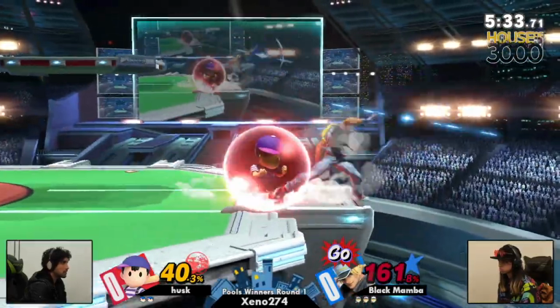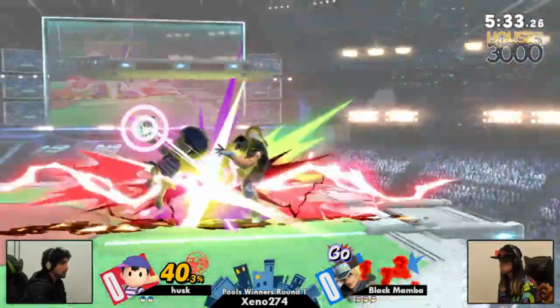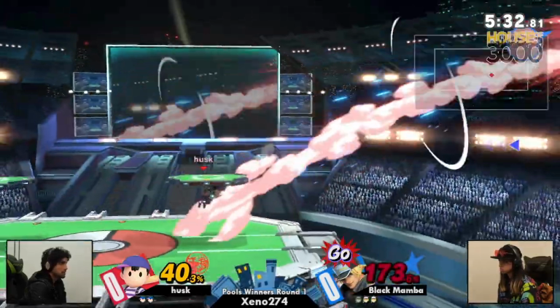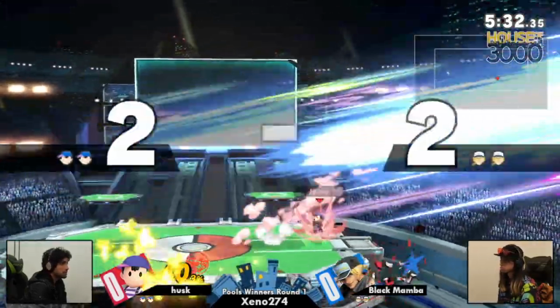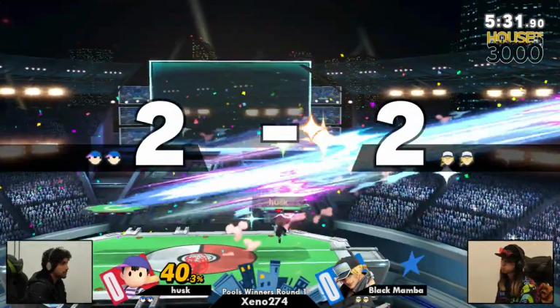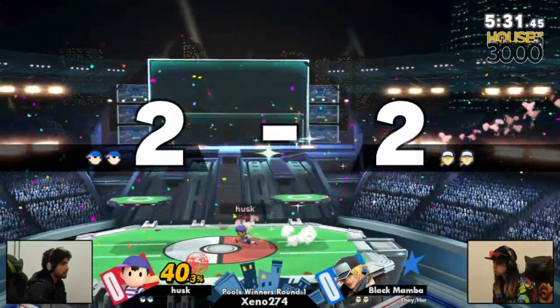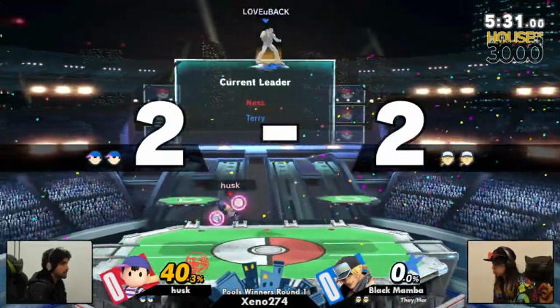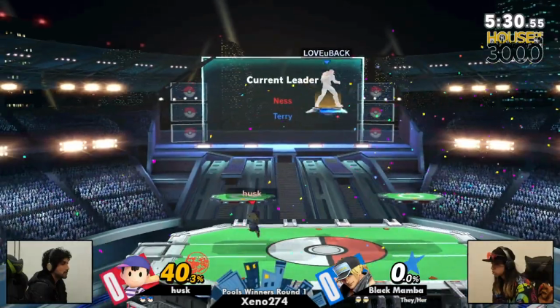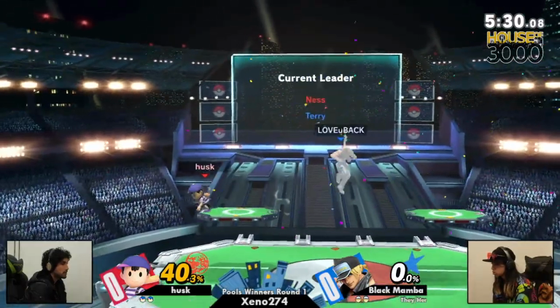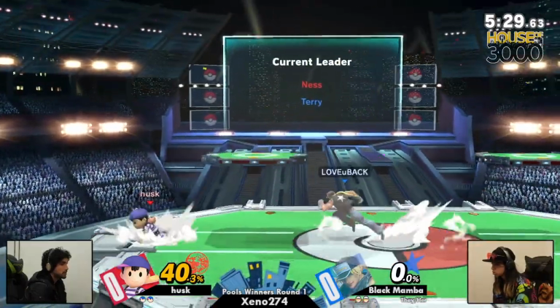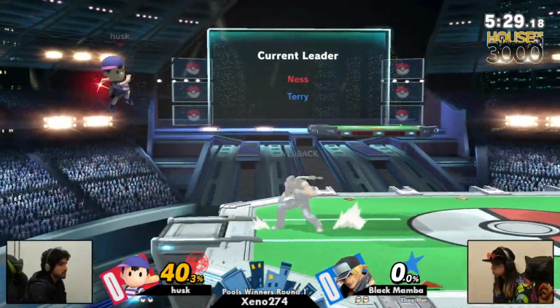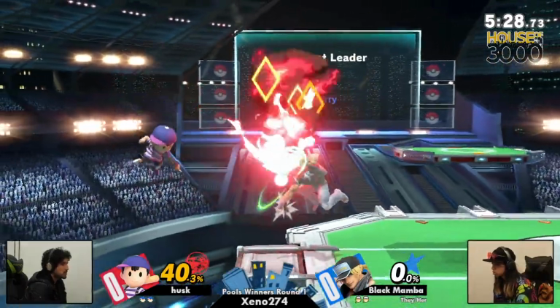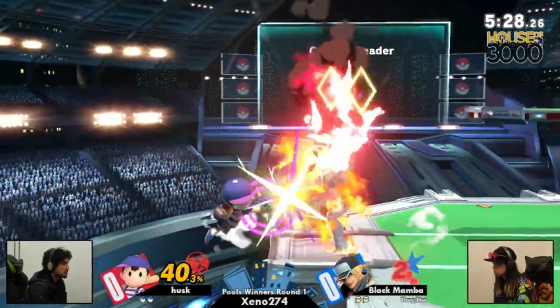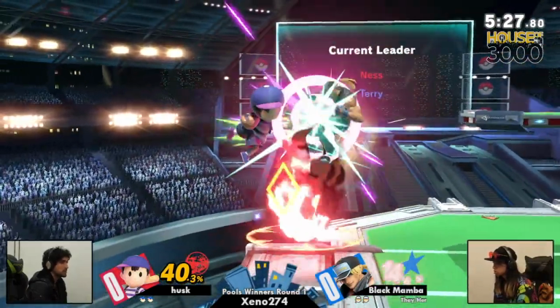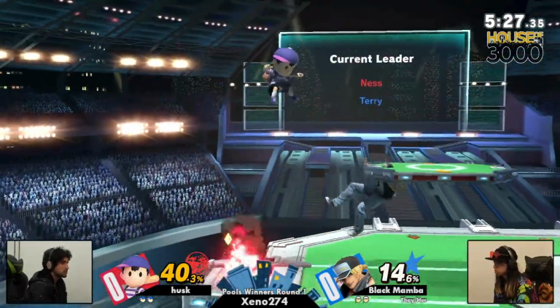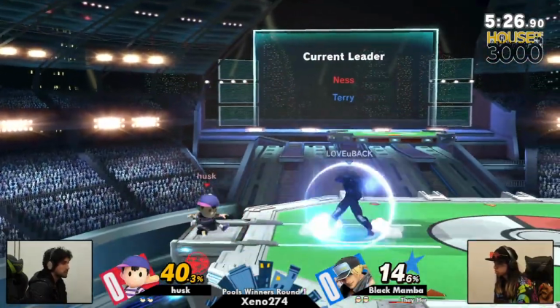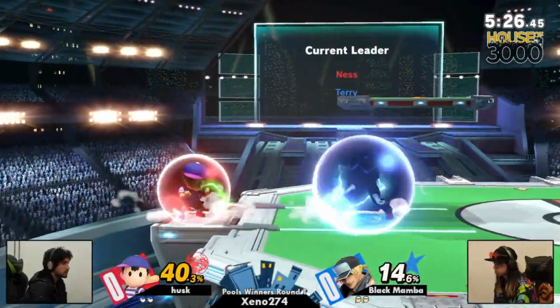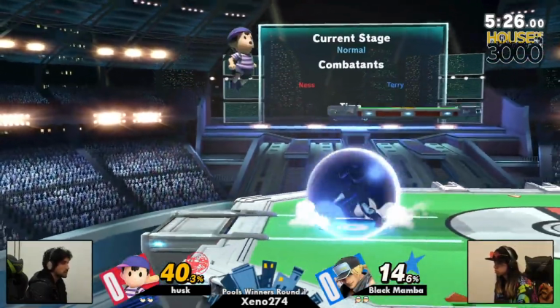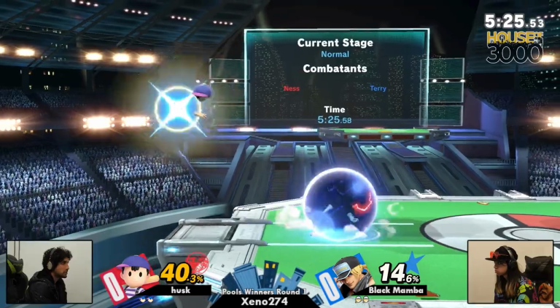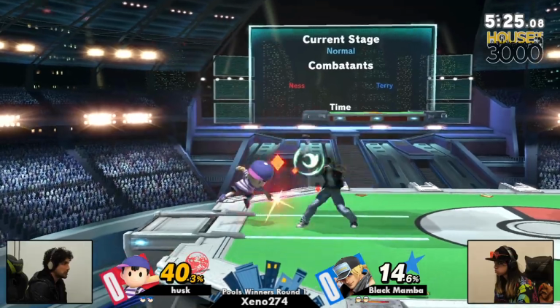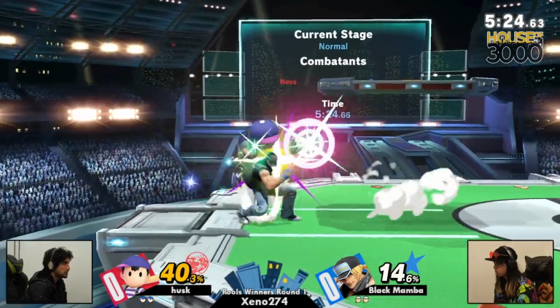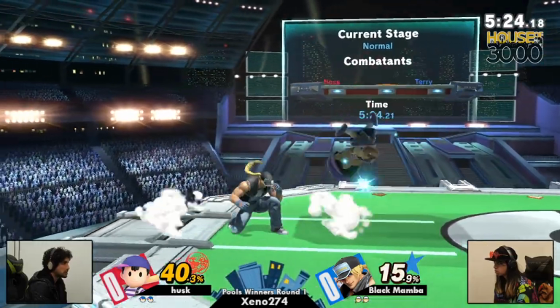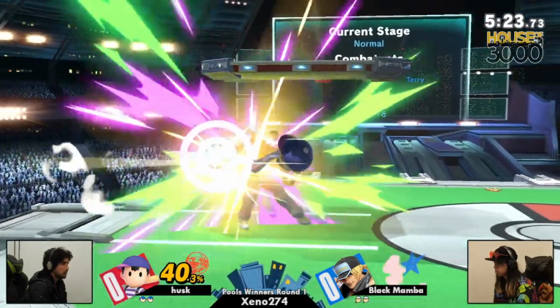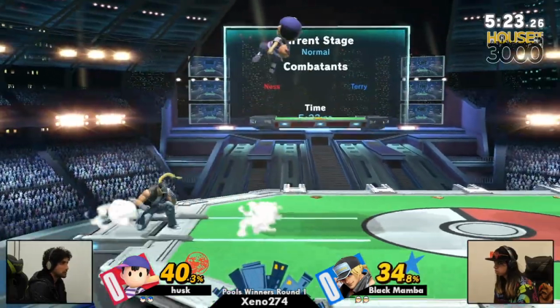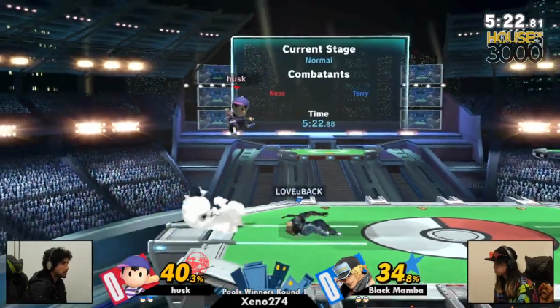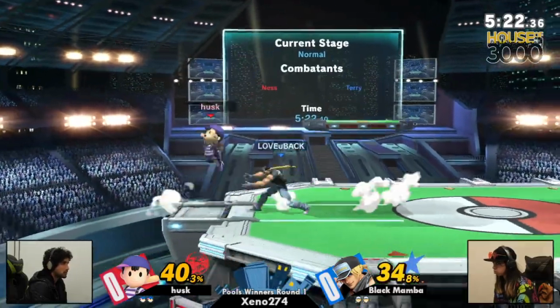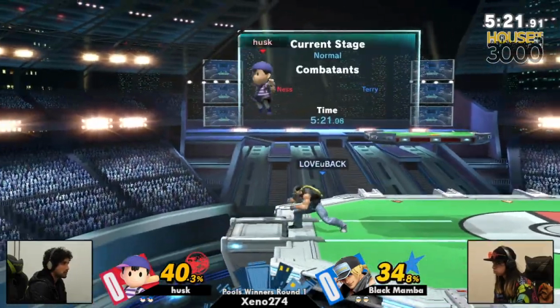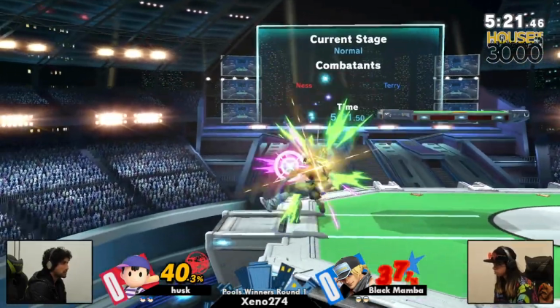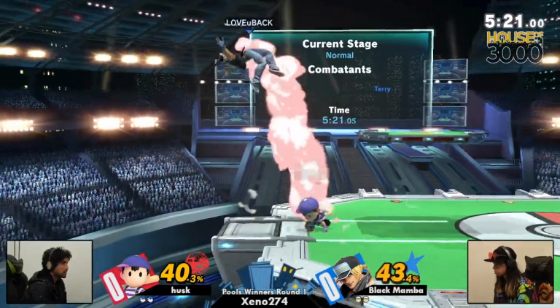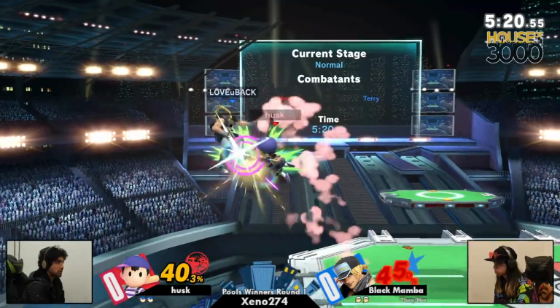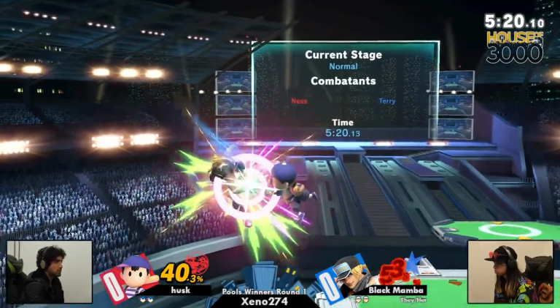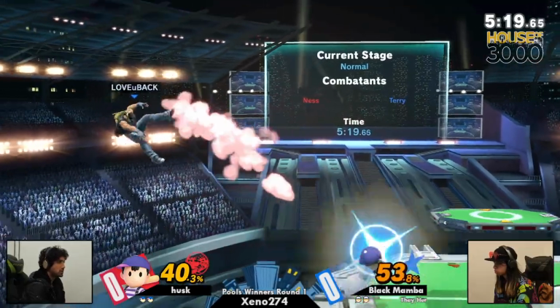Black Mamba doing a good job of taking this stock as far as they can, but just gets hit by the raw neutral air out of shield. You gotta be careful with Ness out of shield — that back air, that neutral air, just so quick. And it just really disrupts your movement, where you're trying to go.